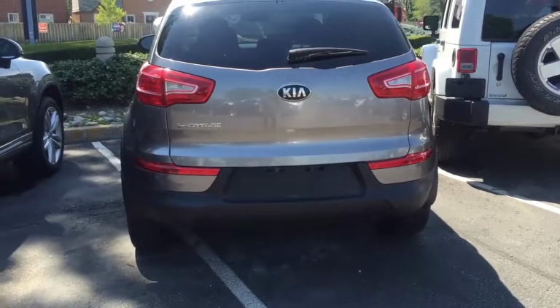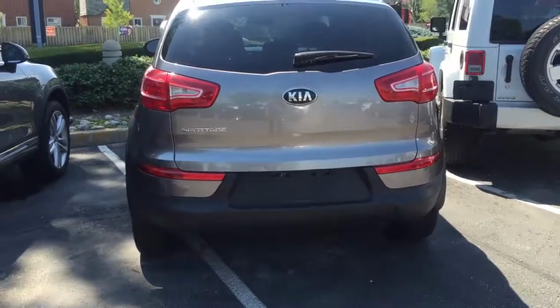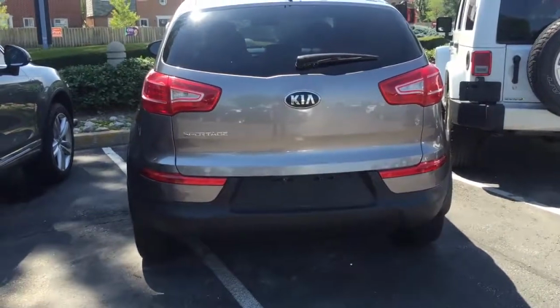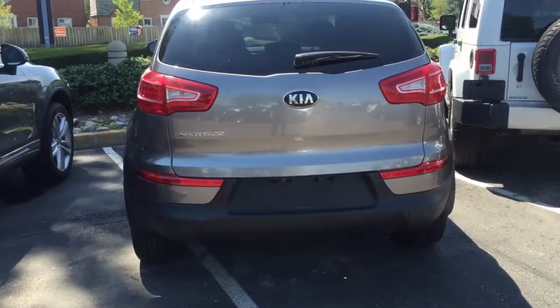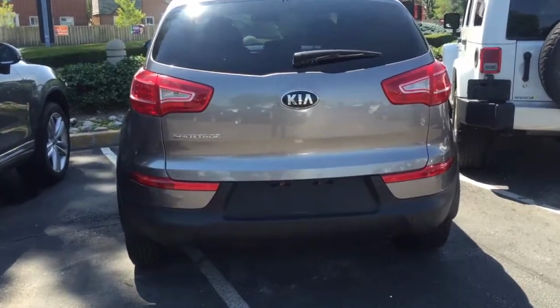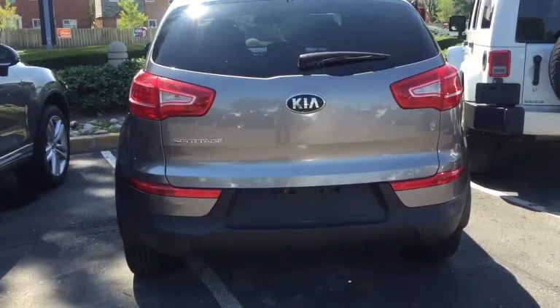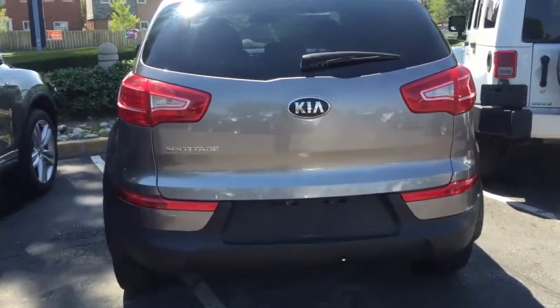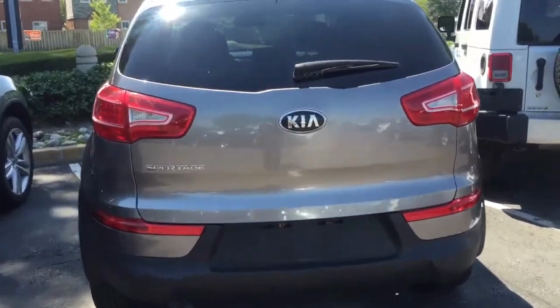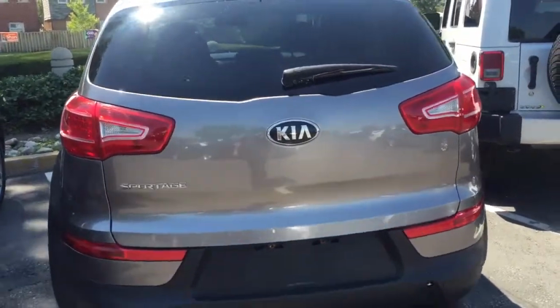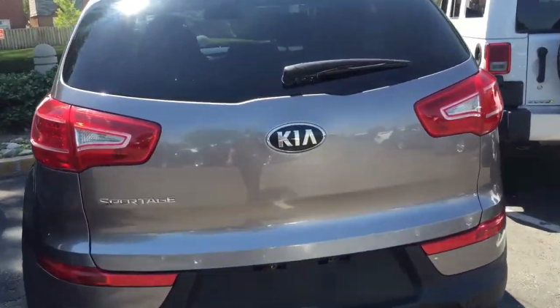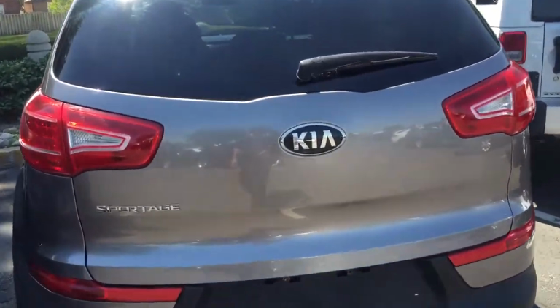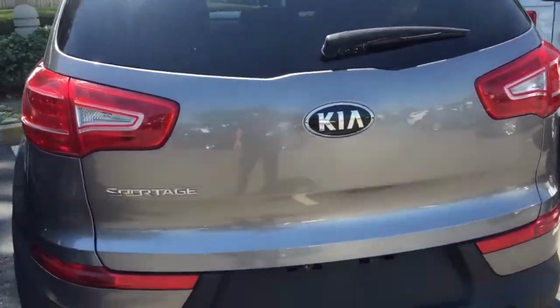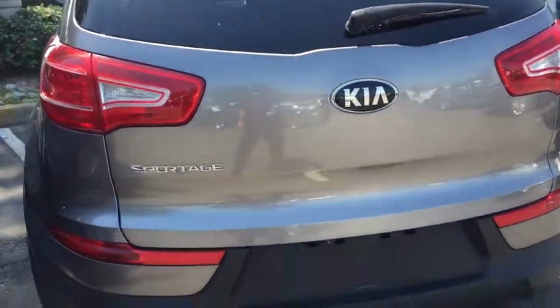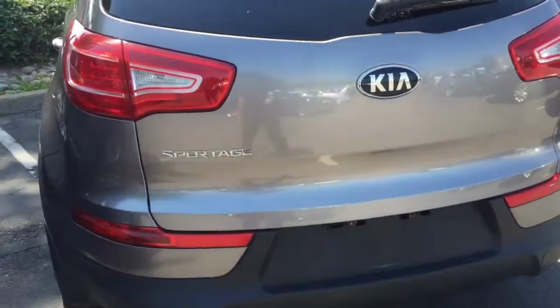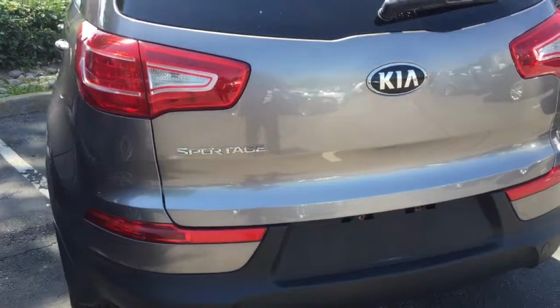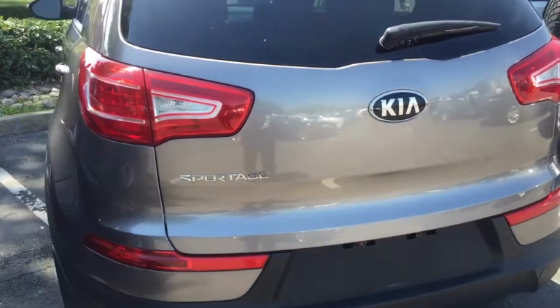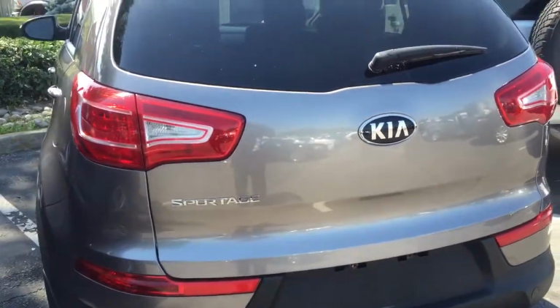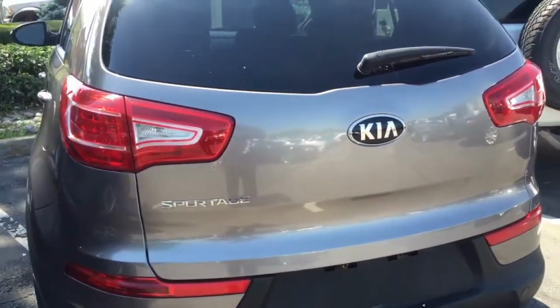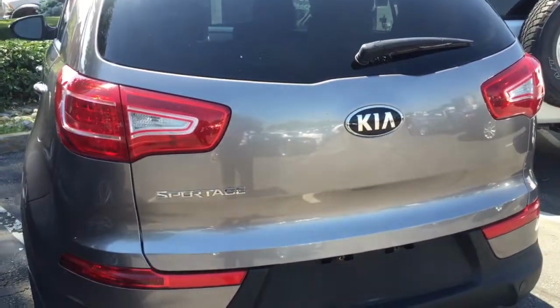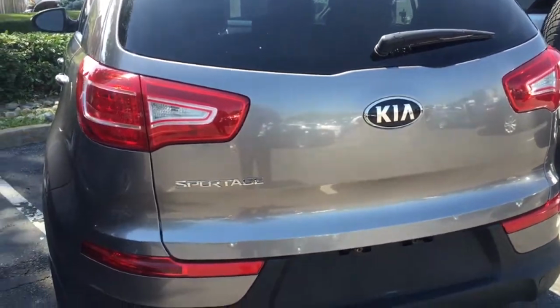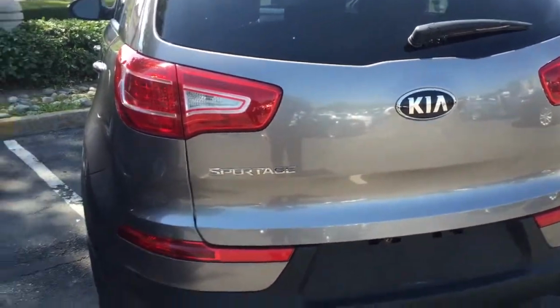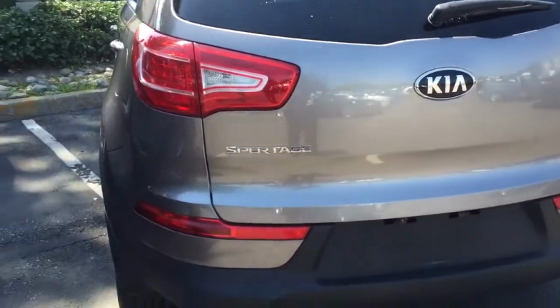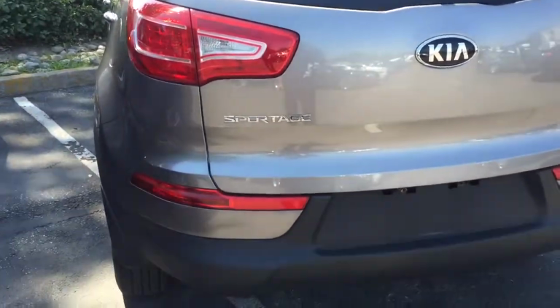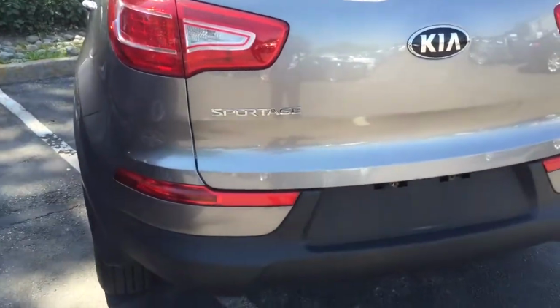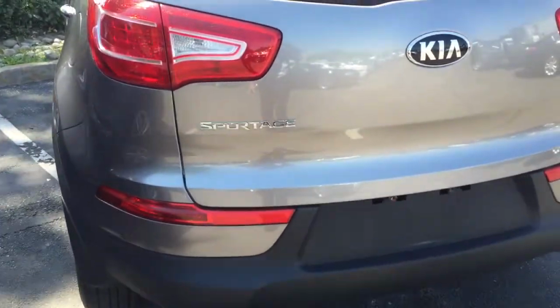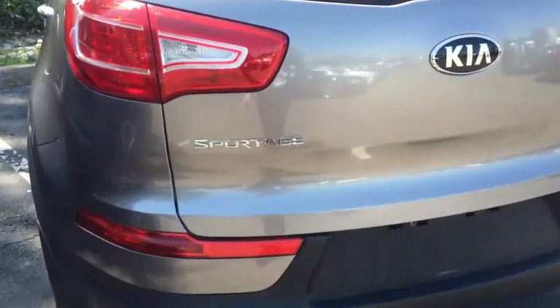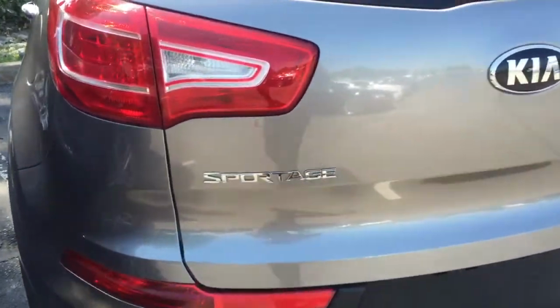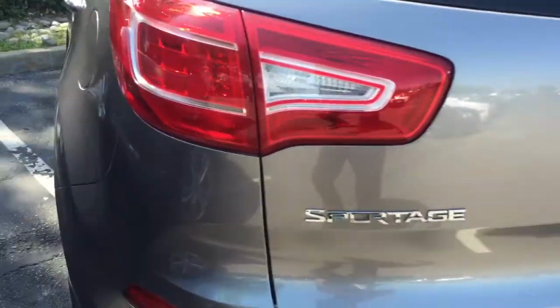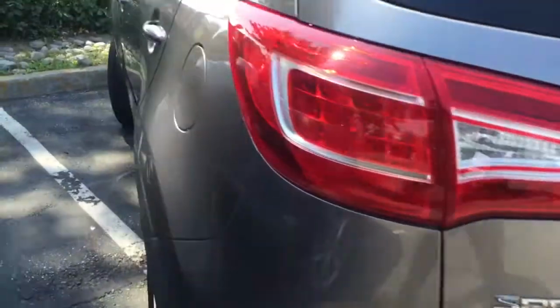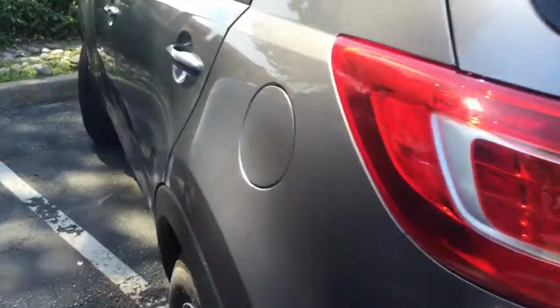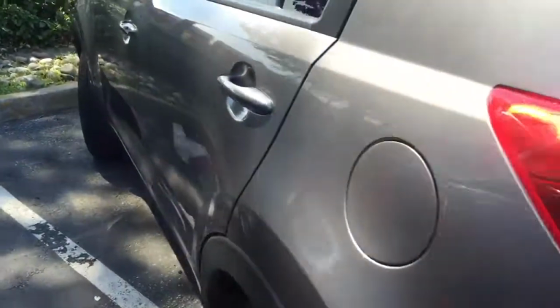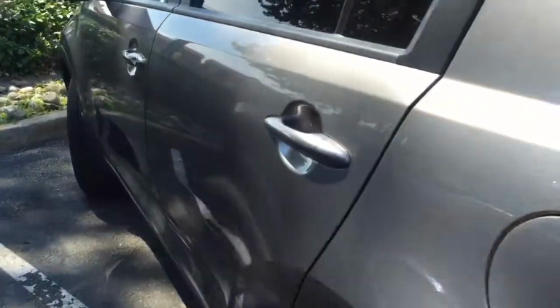Hi Greg. I thought I'd show you this quick video on the Sportage. Since I talked to you on the phone, I wanted you to see that it's actually here.